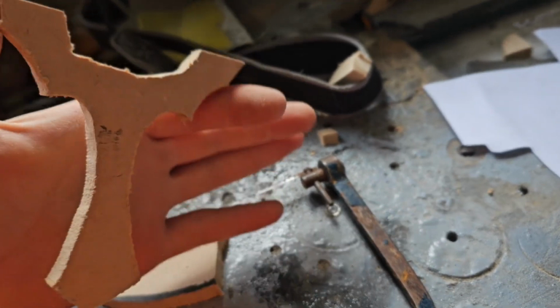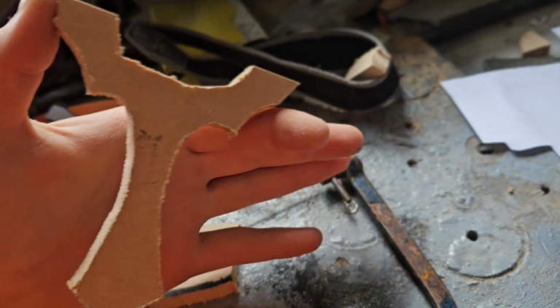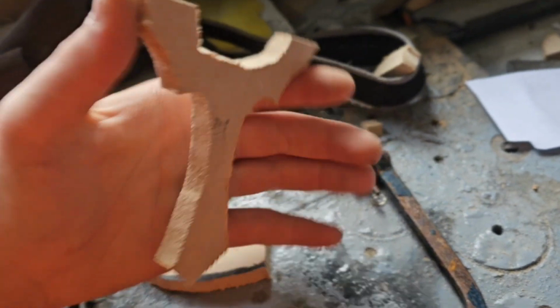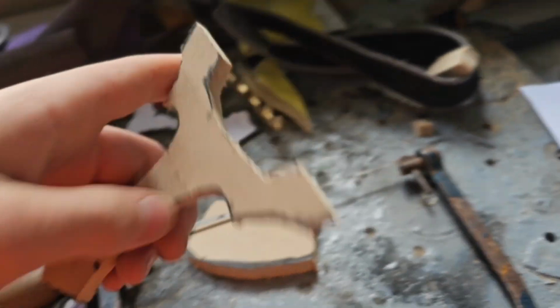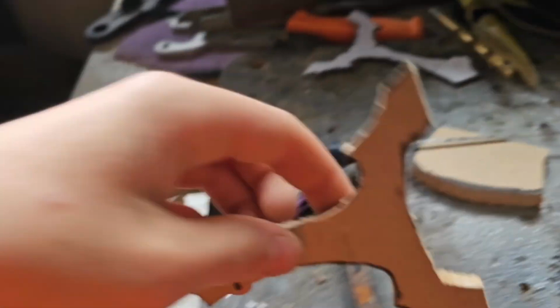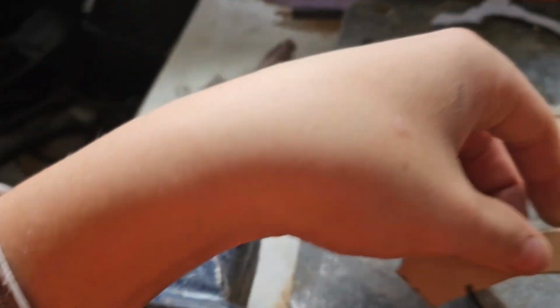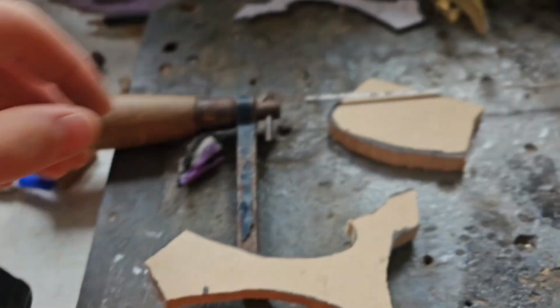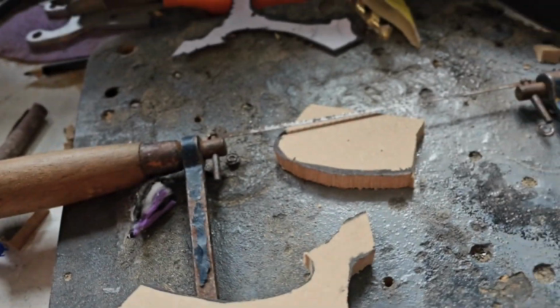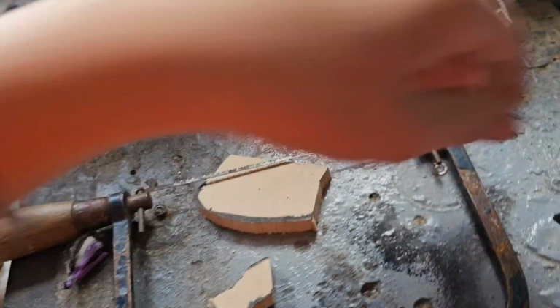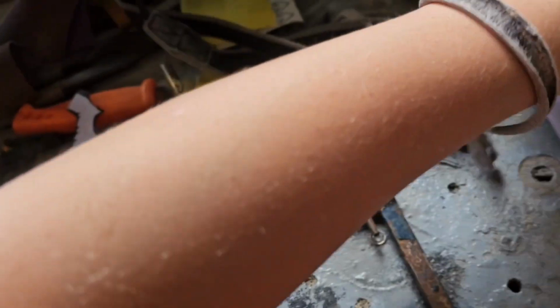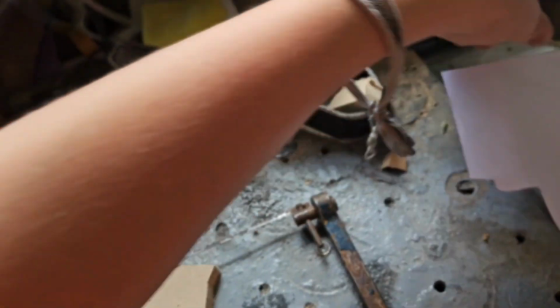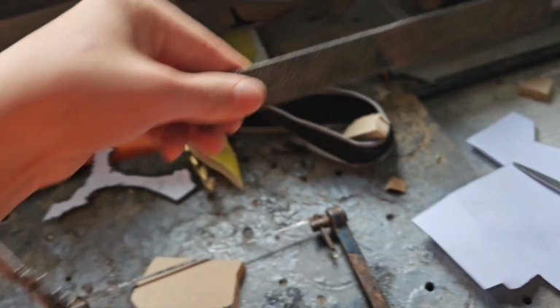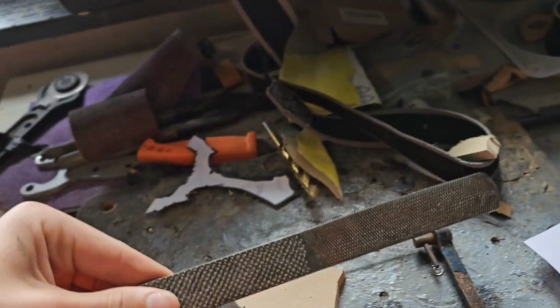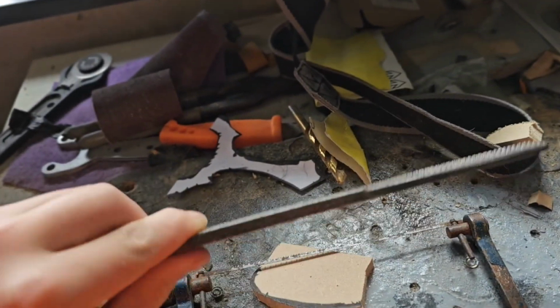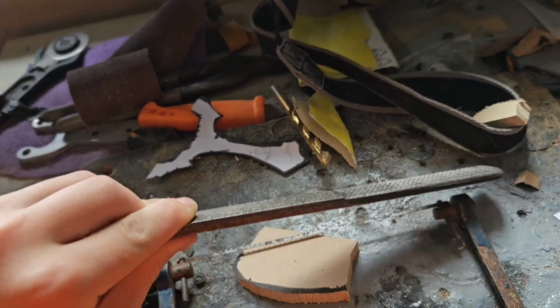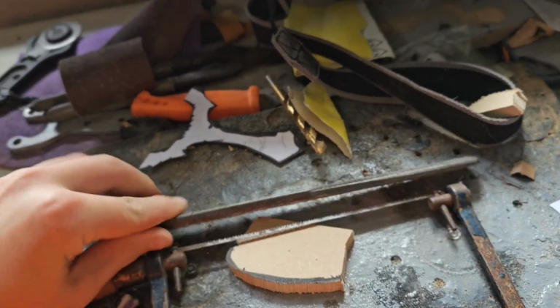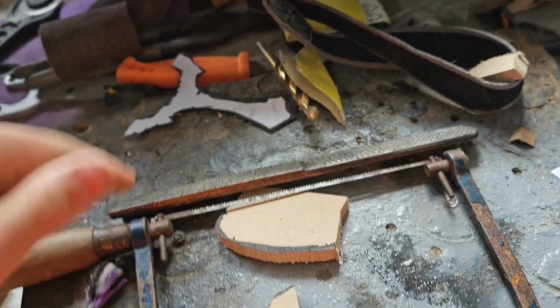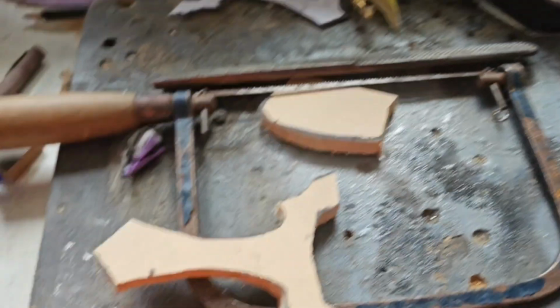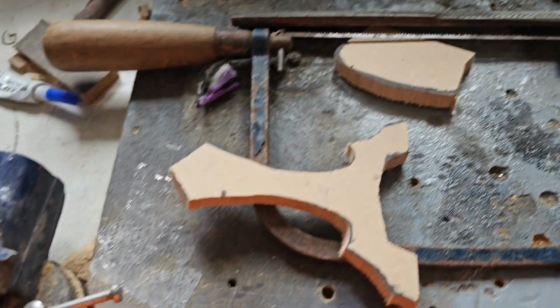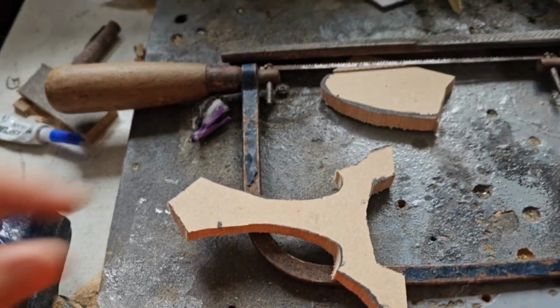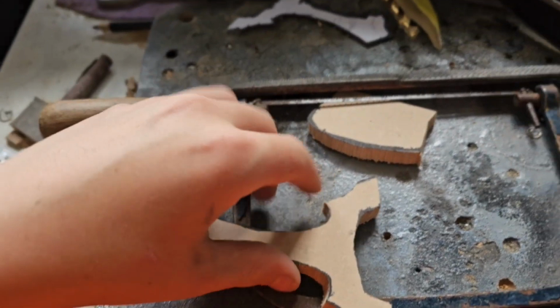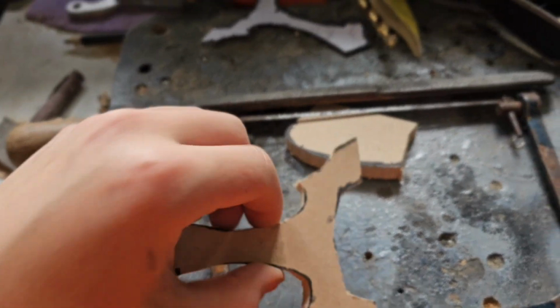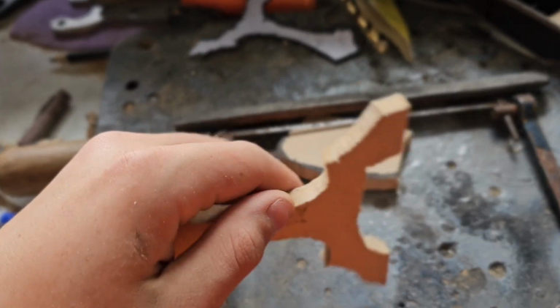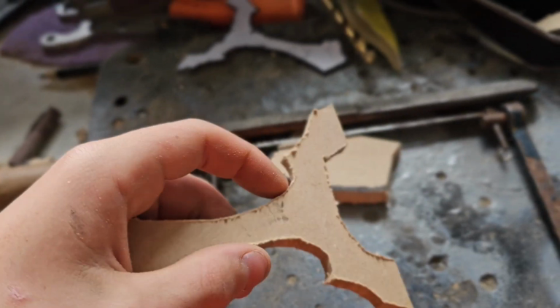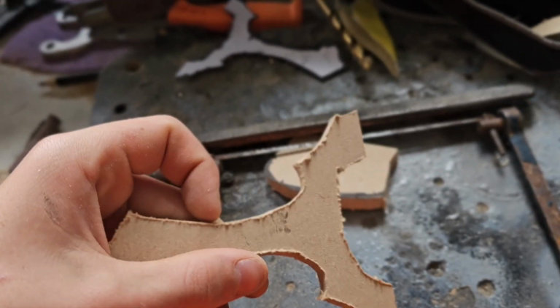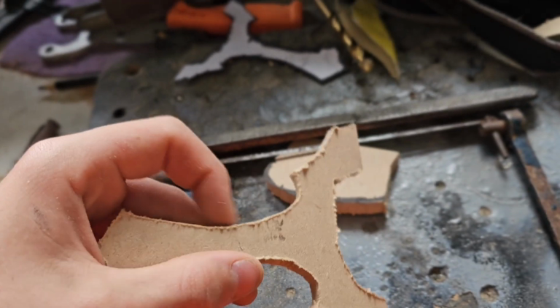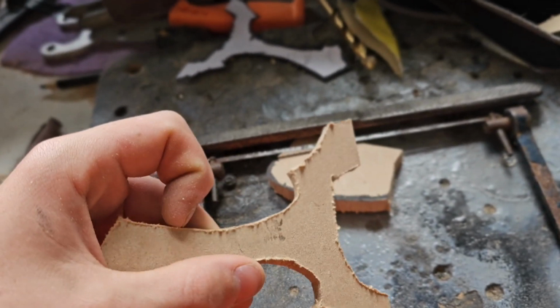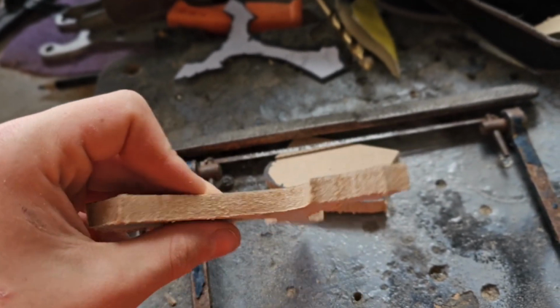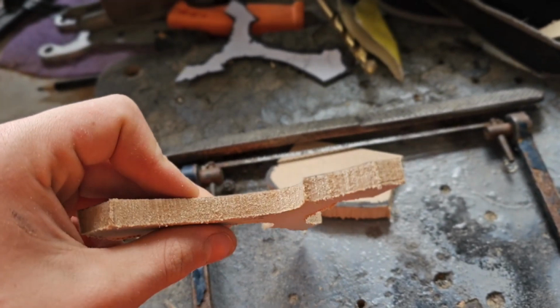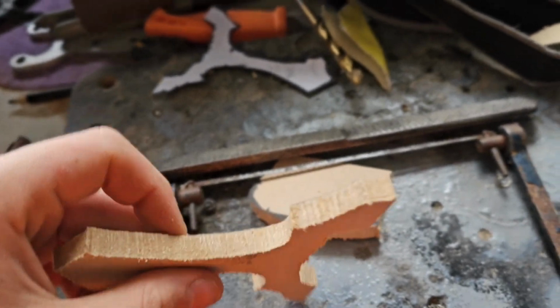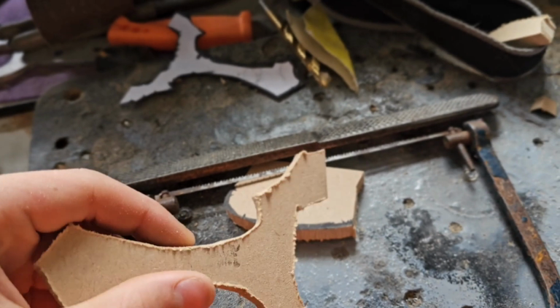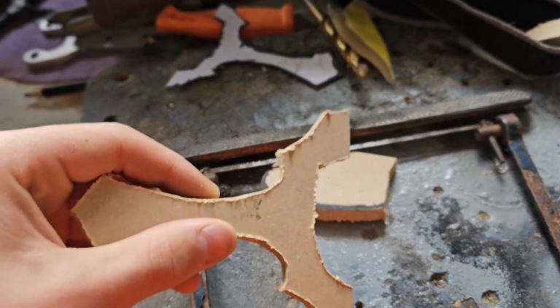Now I'm going to clamp it in the vice and go at it with the rasp file, then some sandpaper. The rasp file just gets down the shape, and then I'm going to go over it with the sandpaper.